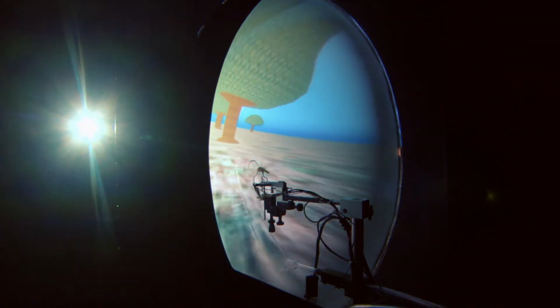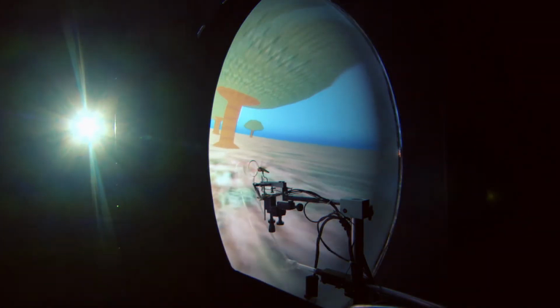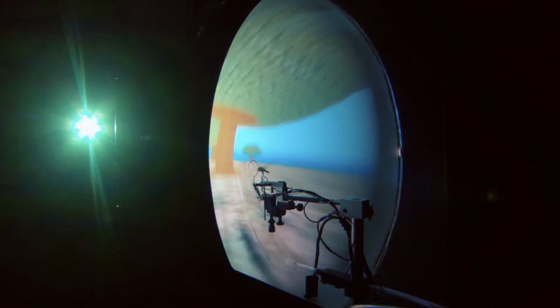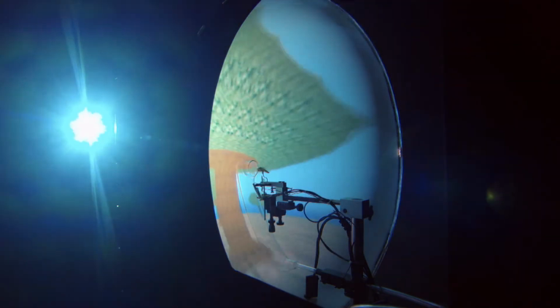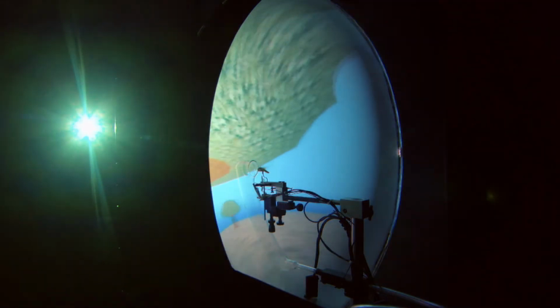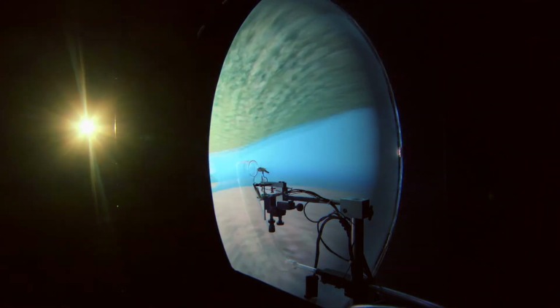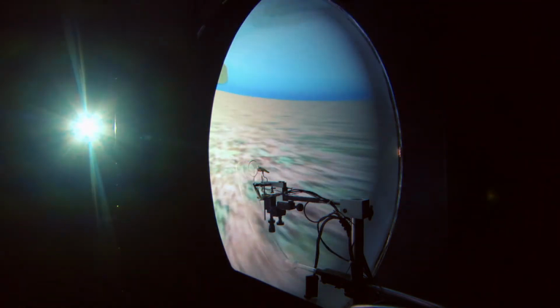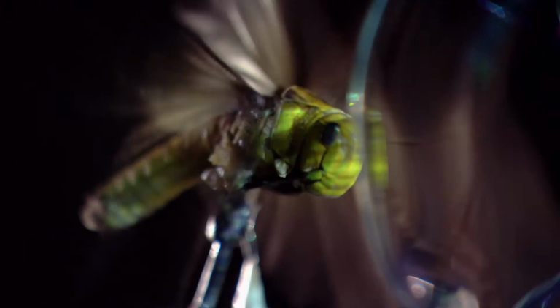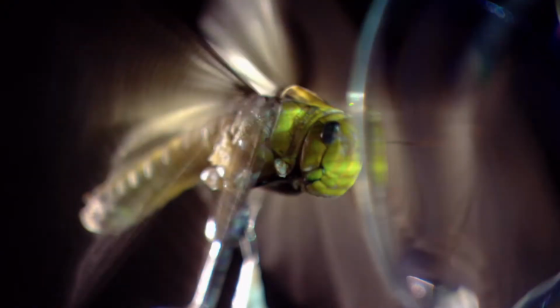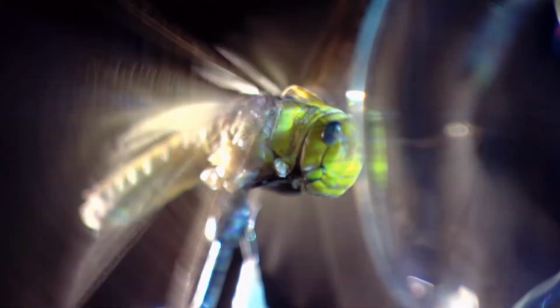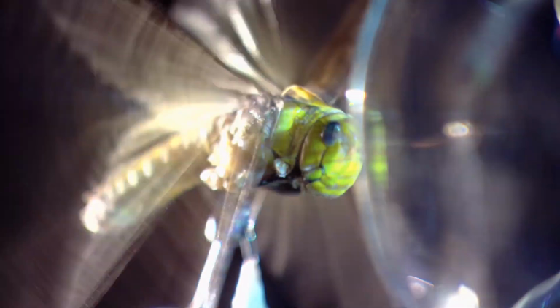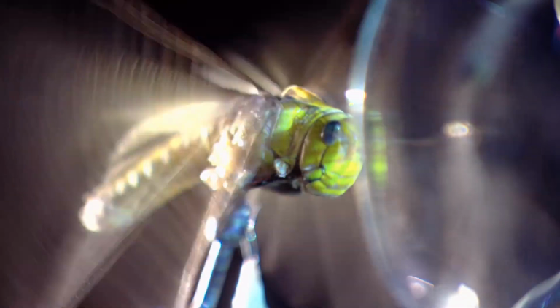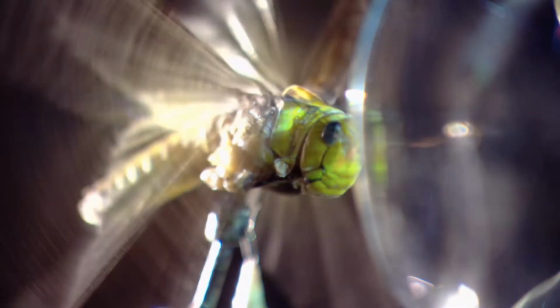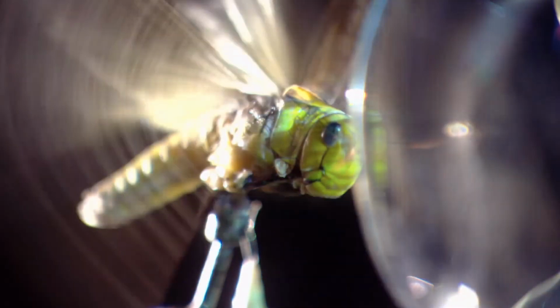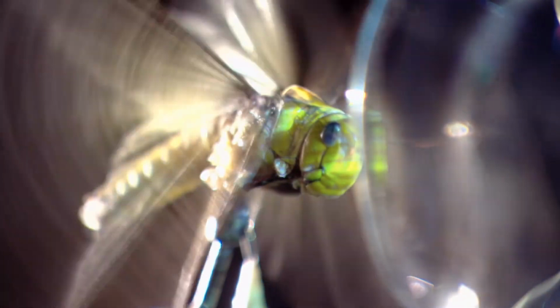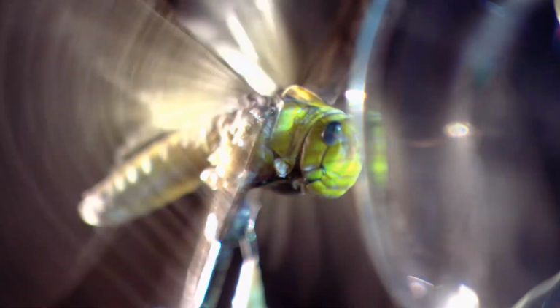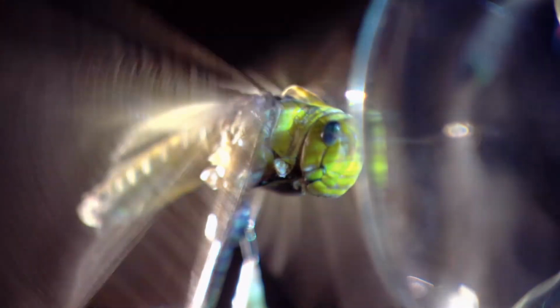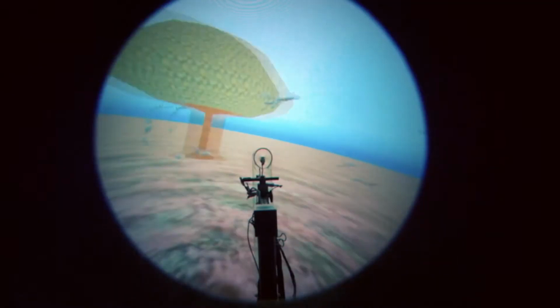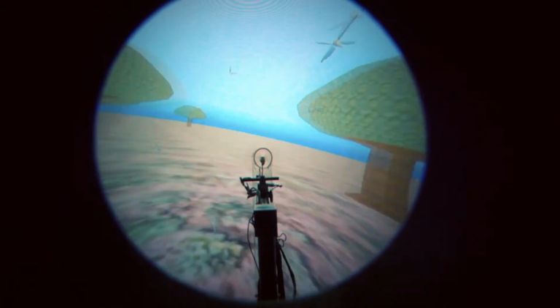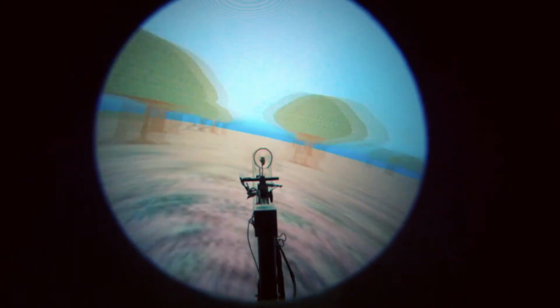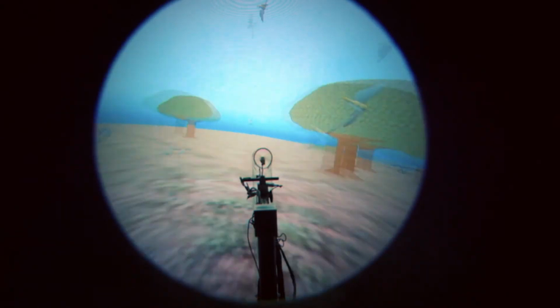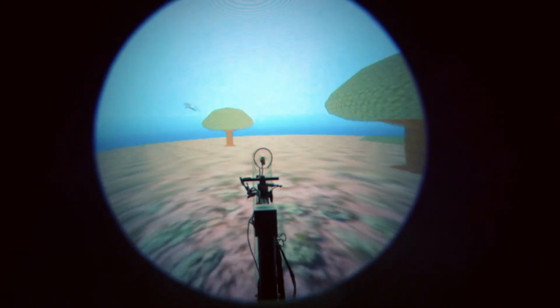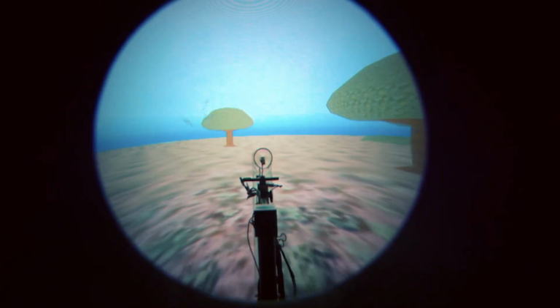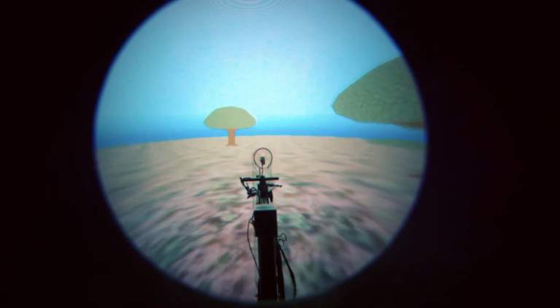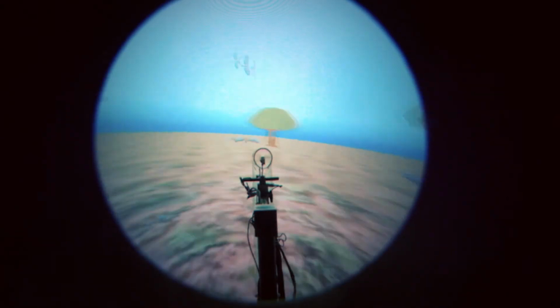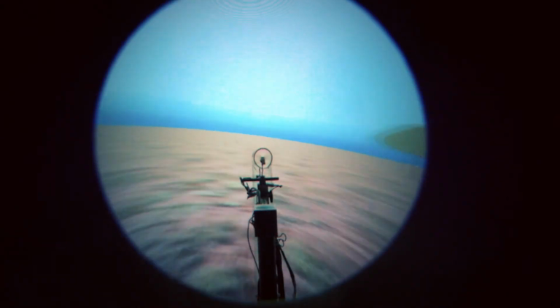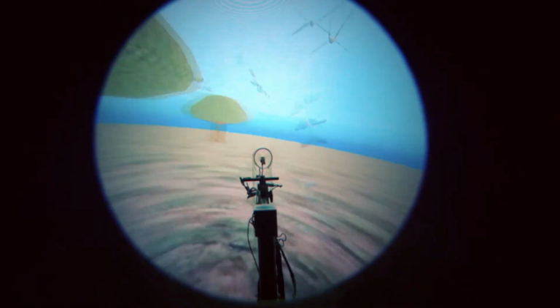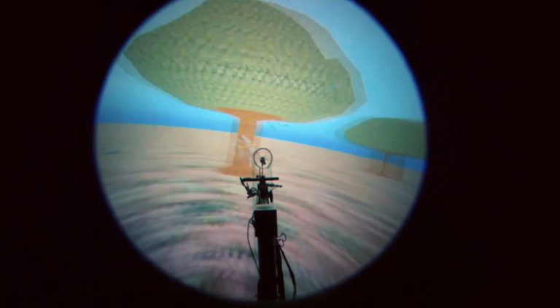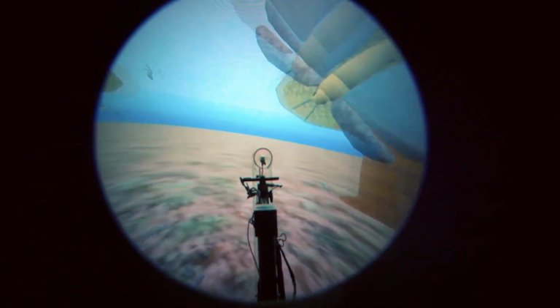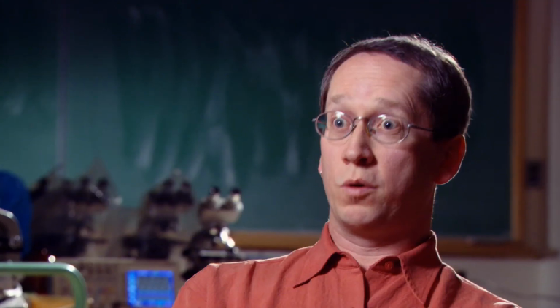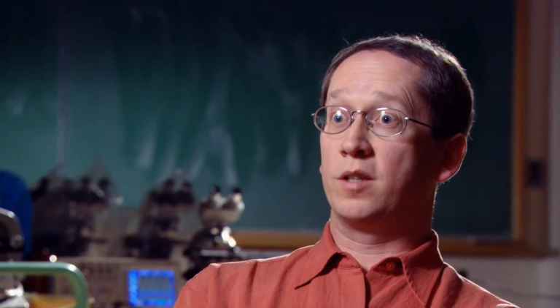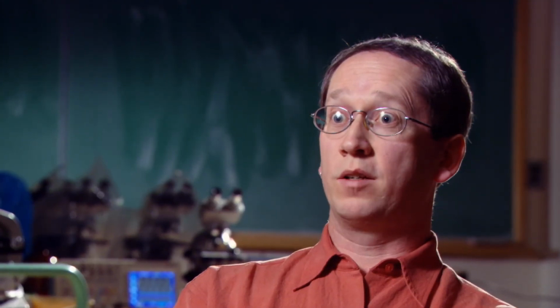When the locust is in the flight simulator, we've actually turned it into a joystick. And so when the locust tries to move, that signal moves the environment in a way the locust might expect it to.